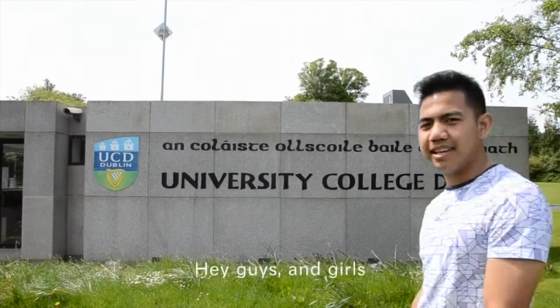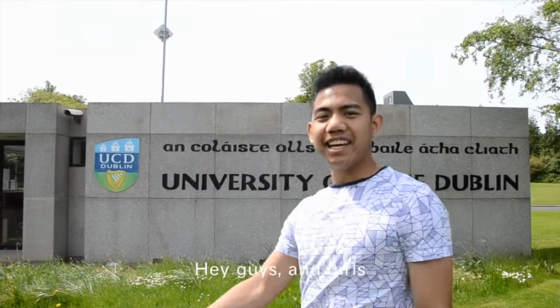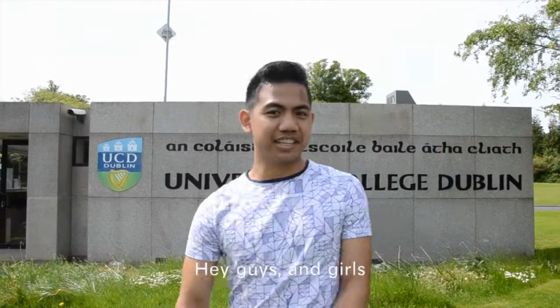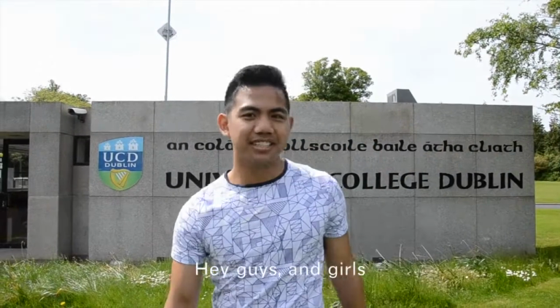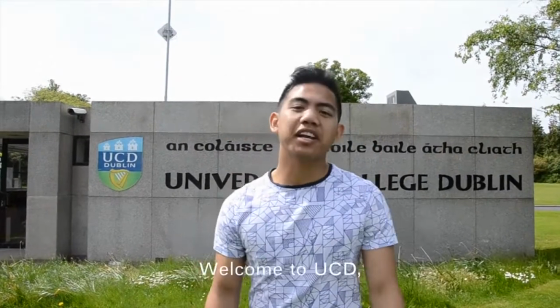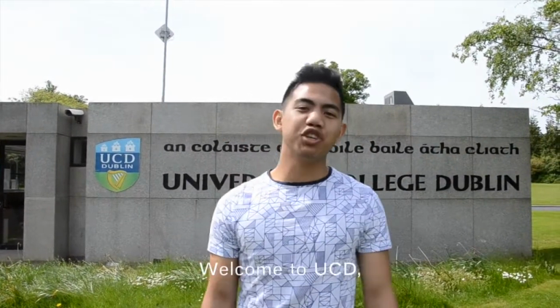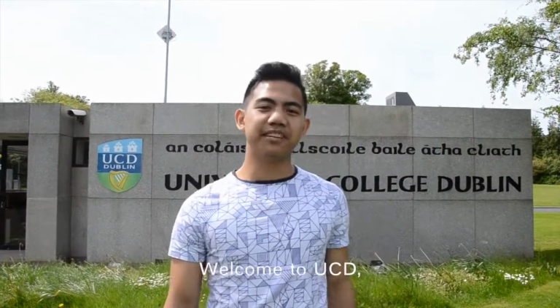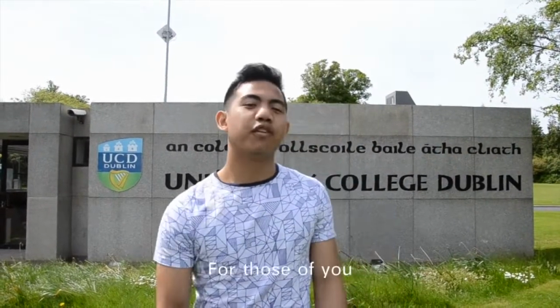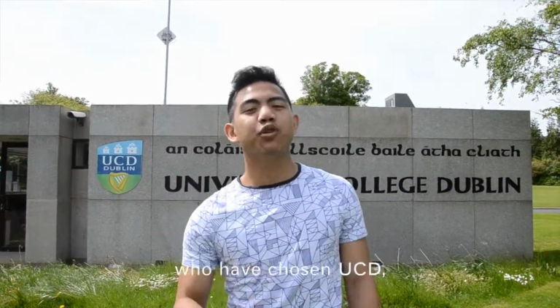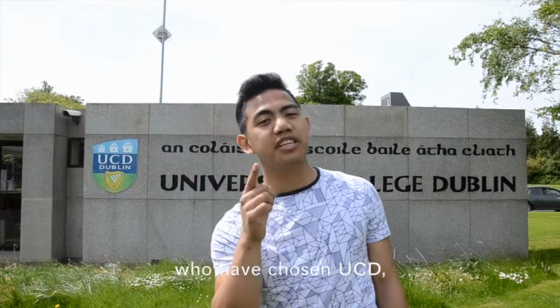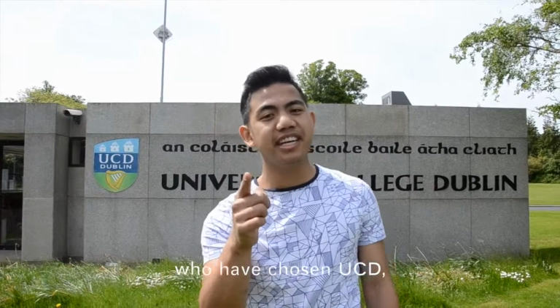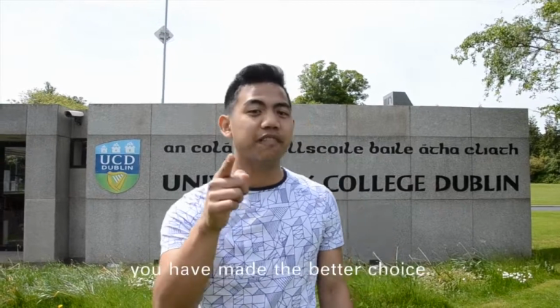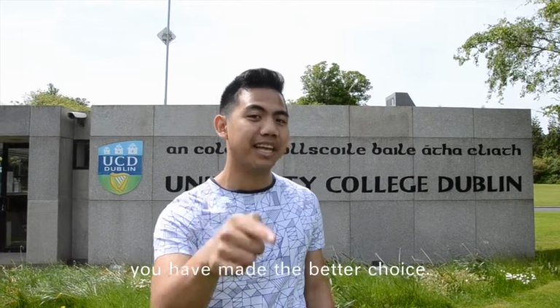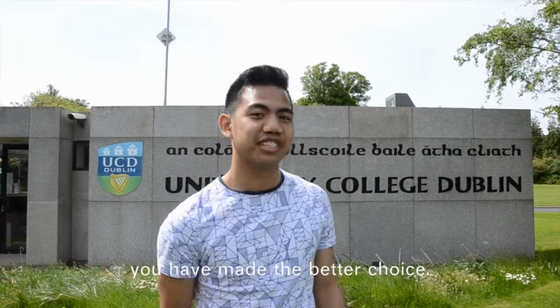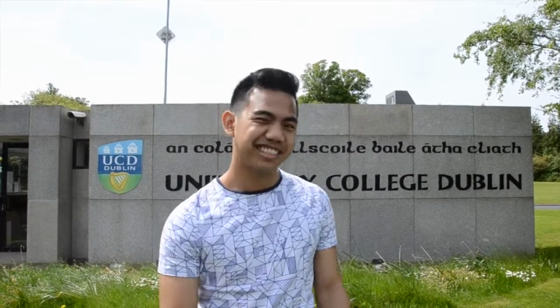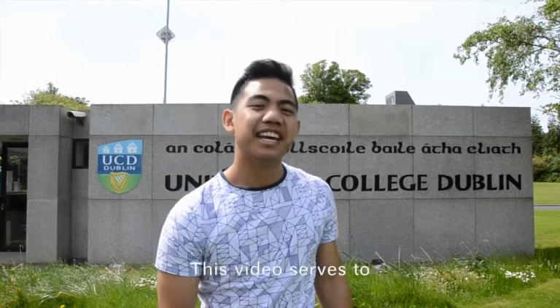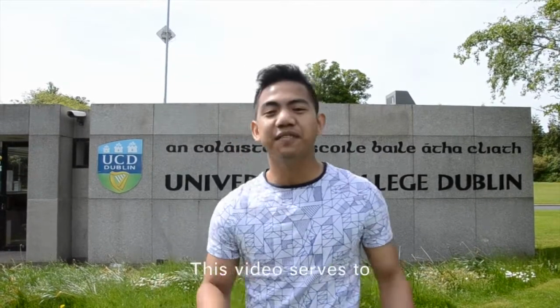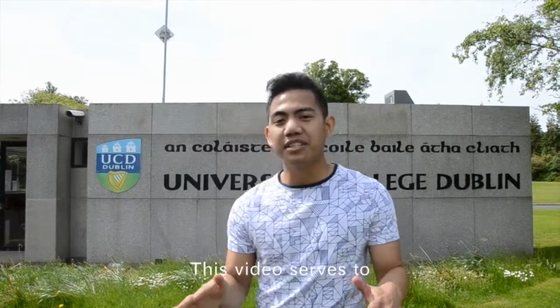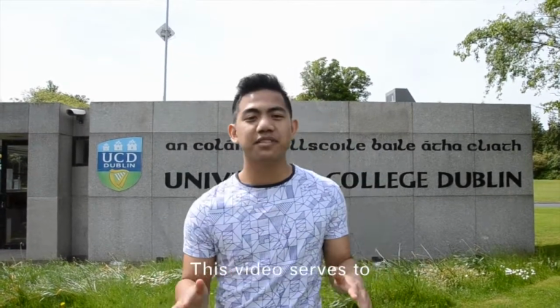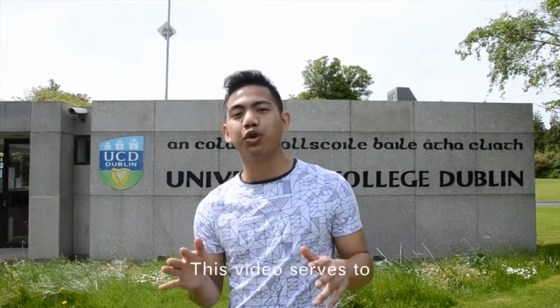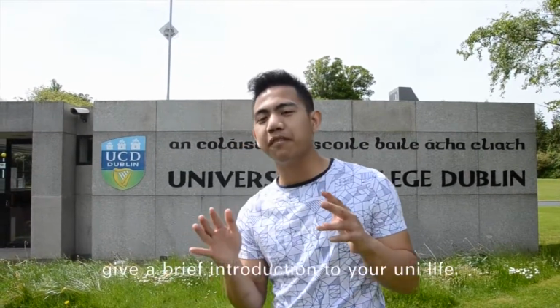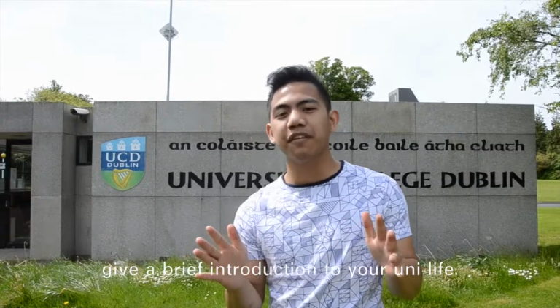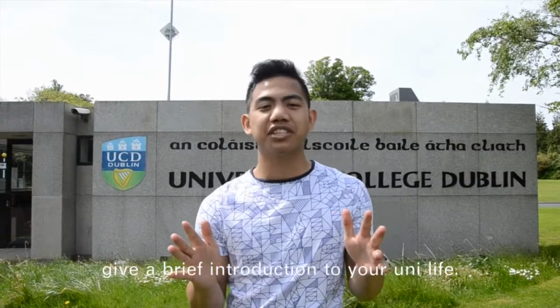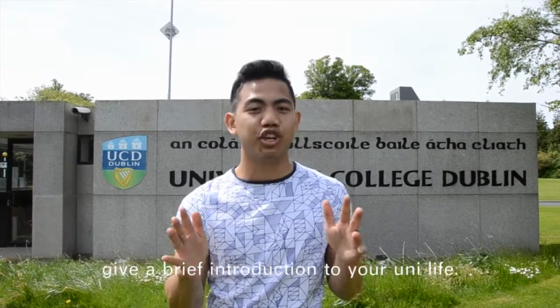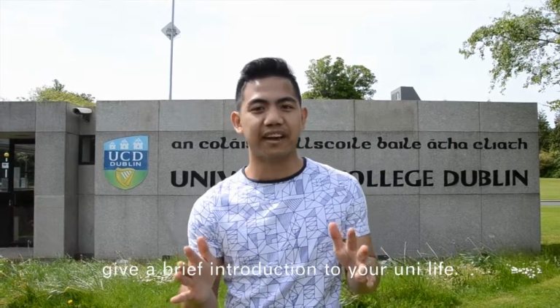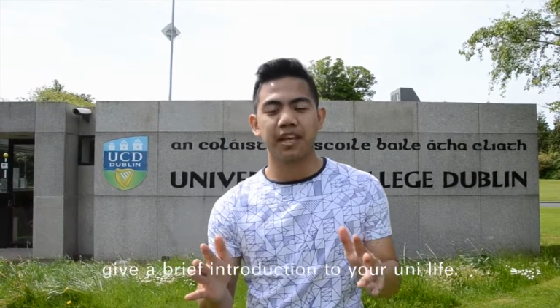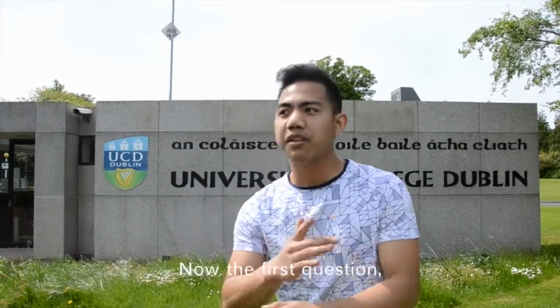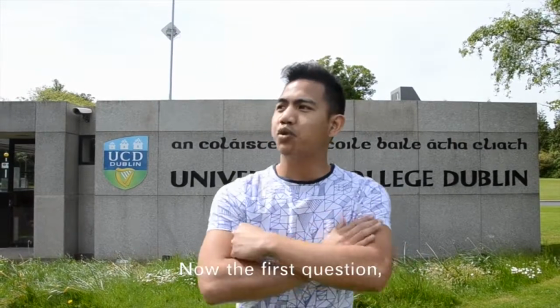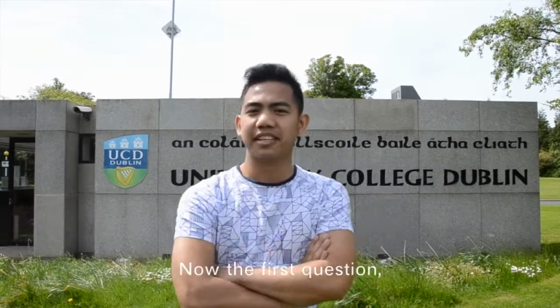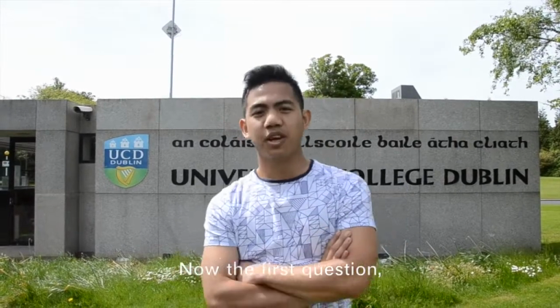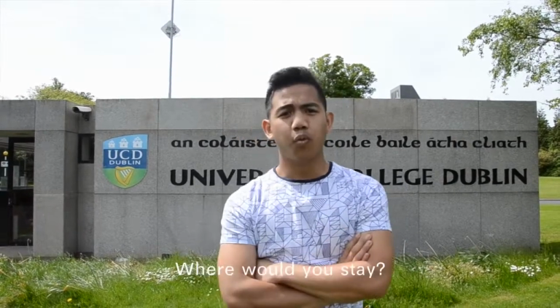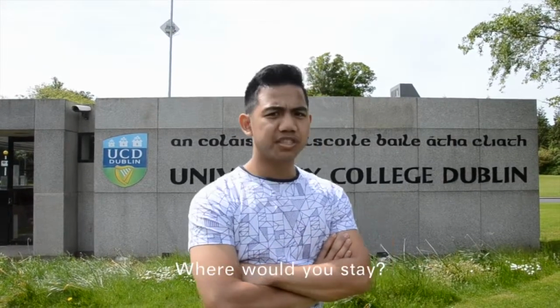Hey guys and girls, welcome to UCD. For those of you who have chosen UCD, you have made the better choice. This video serves to give a brief introduction to your uni life. Now the first question: where would you stay?